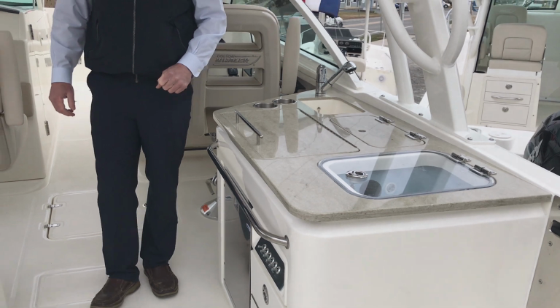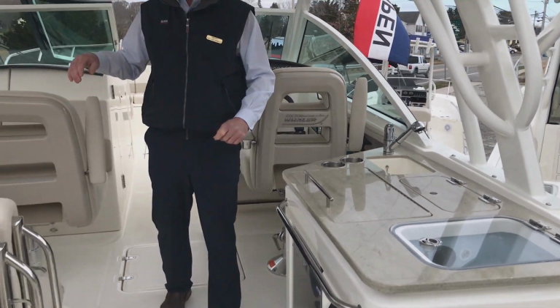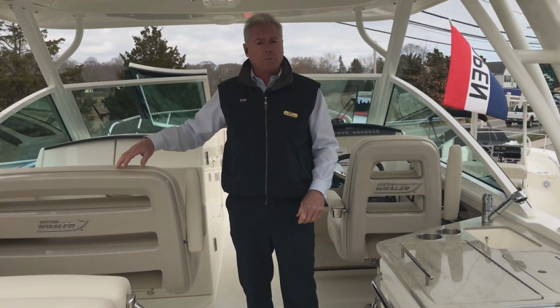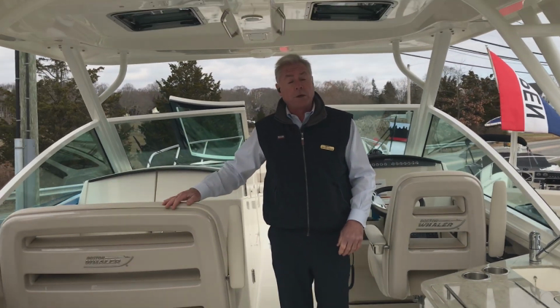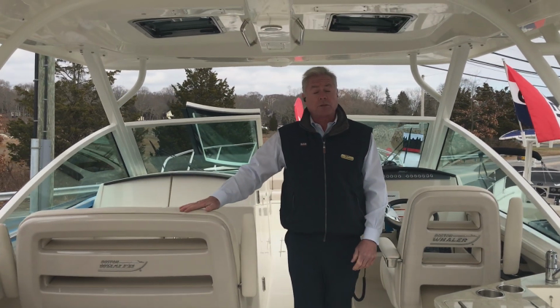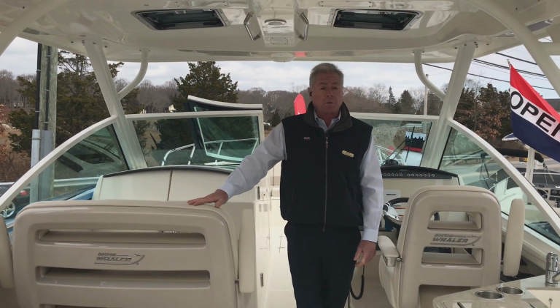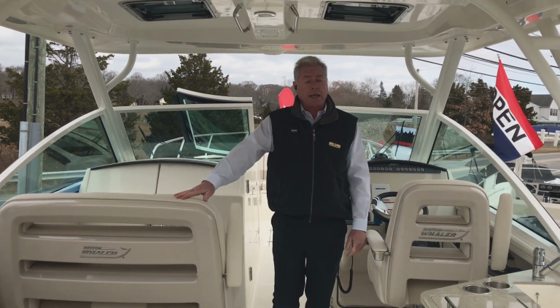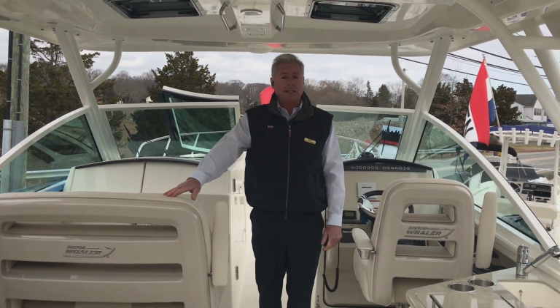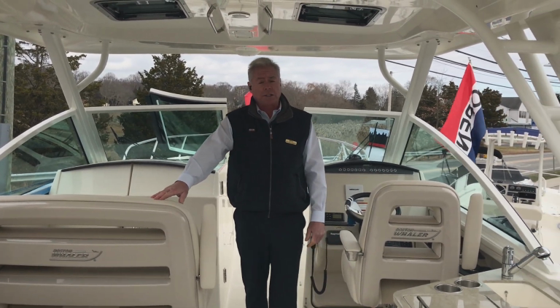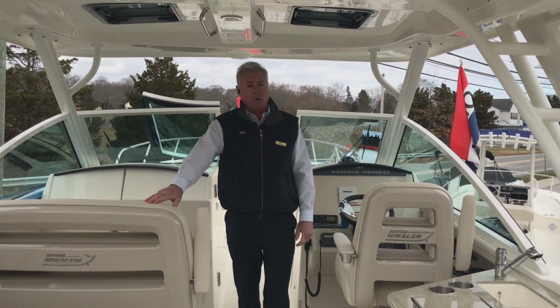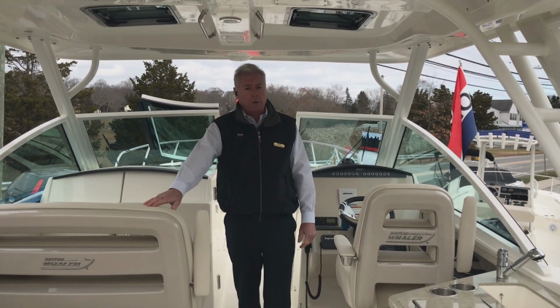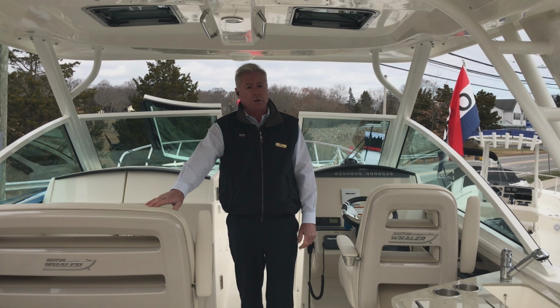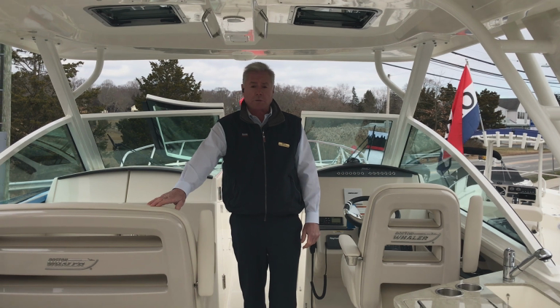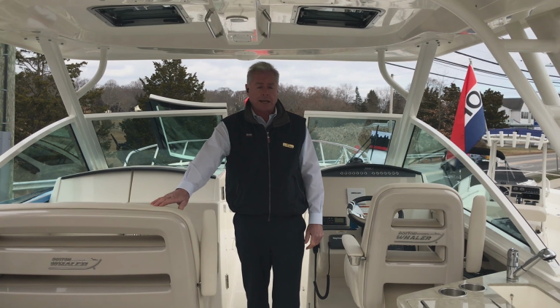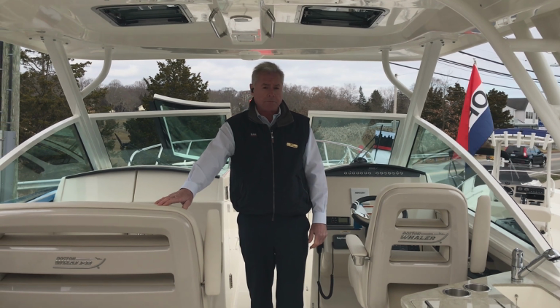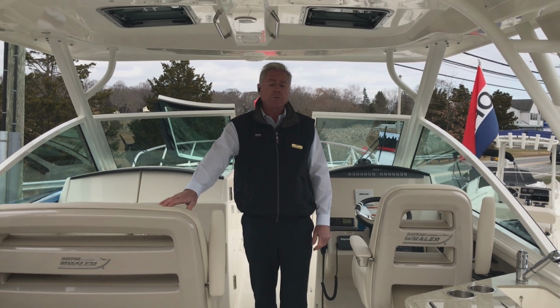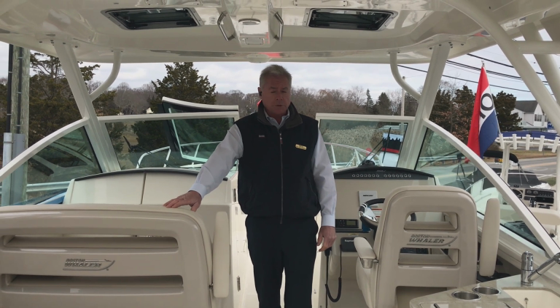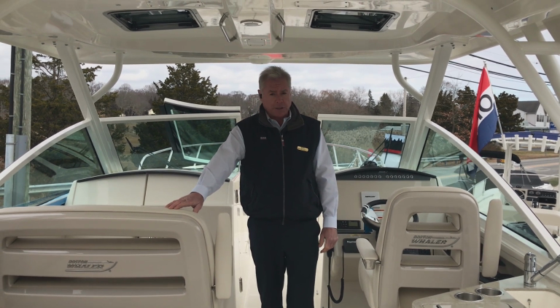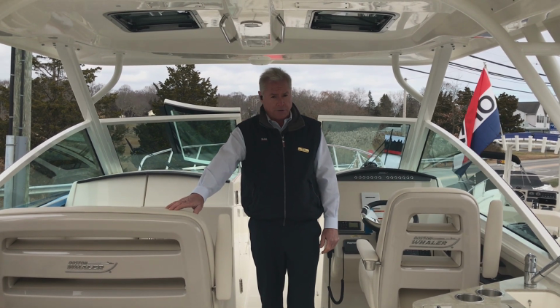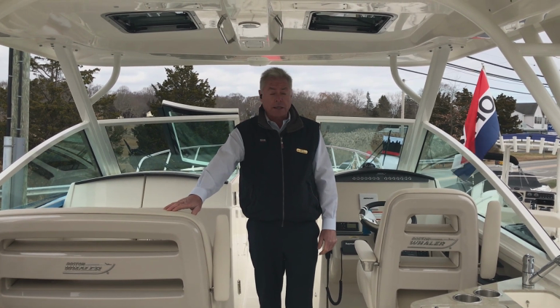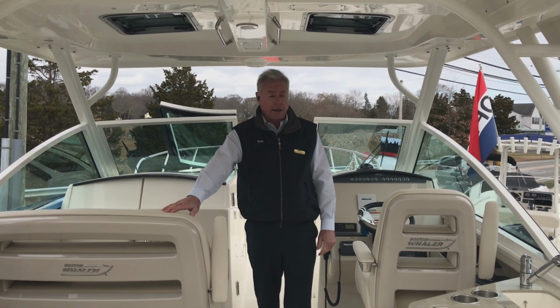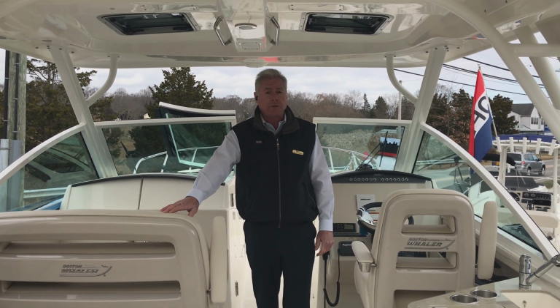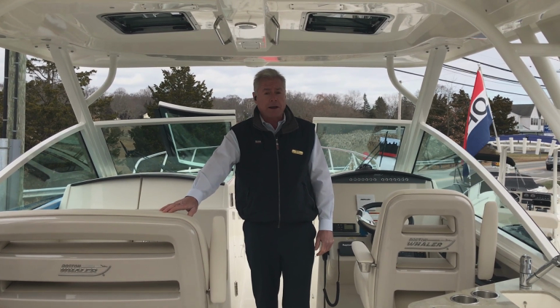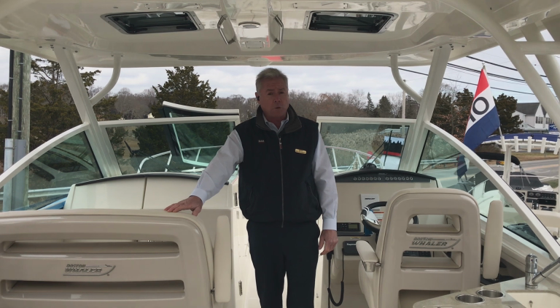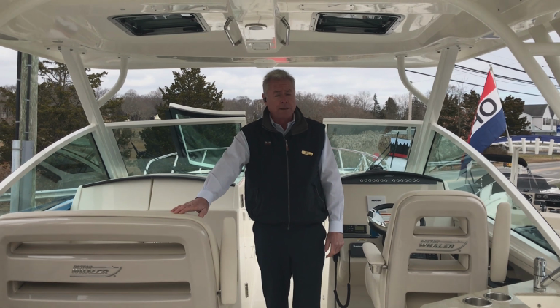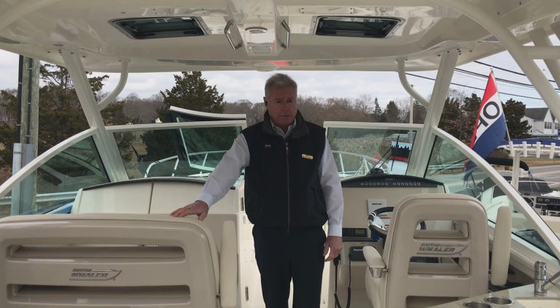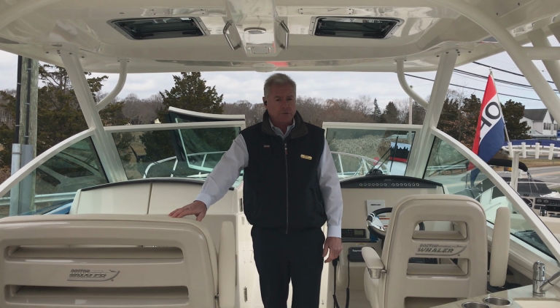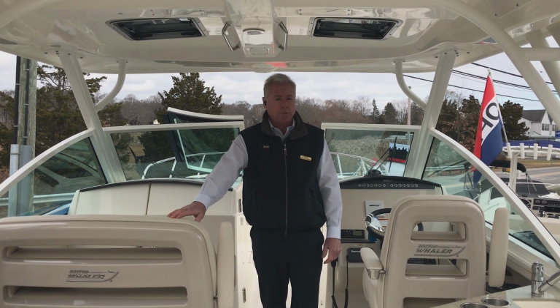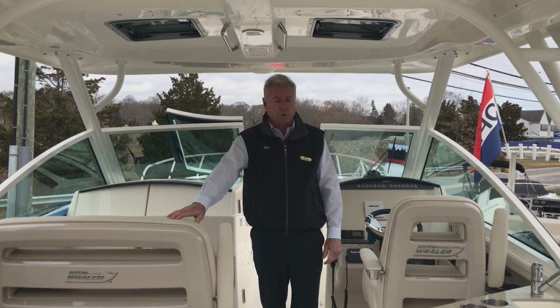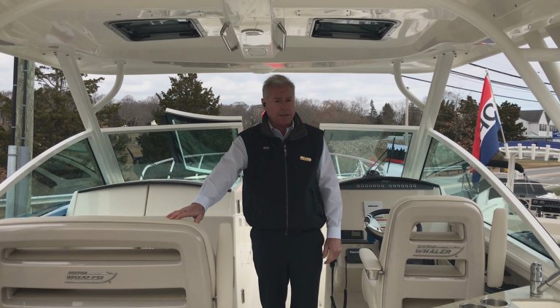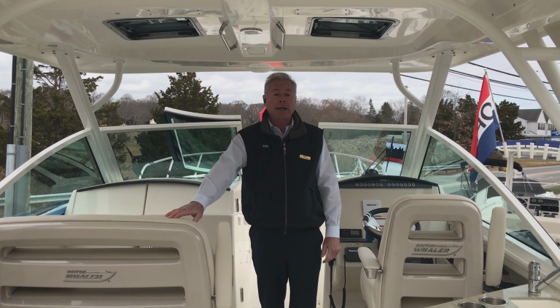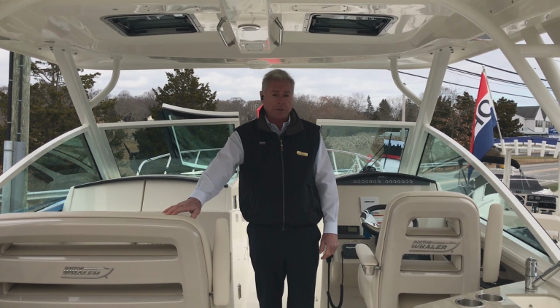This boat is offered by Marine Max of Westbrook, located at 627 Boston Post Road in Westbrook, Connecticut. Our phone number is 860-399-5581. My name again is Fred Averly with Marine Max — thanks for watching.